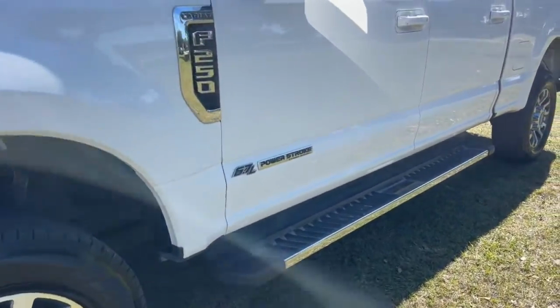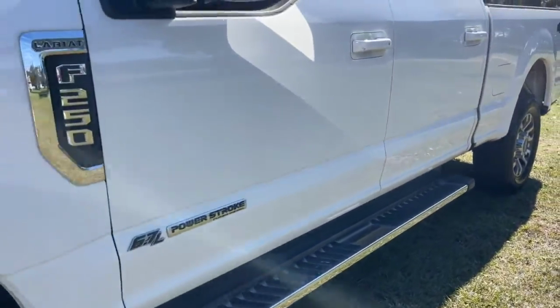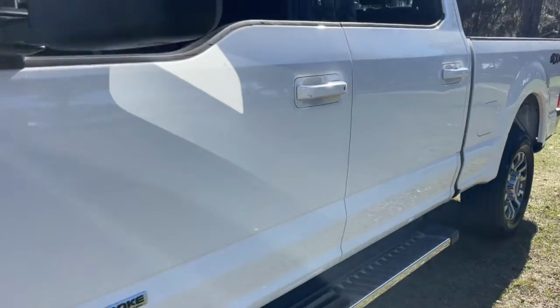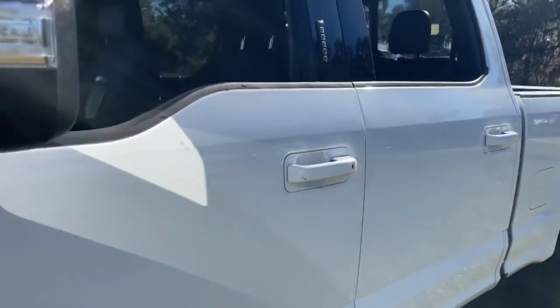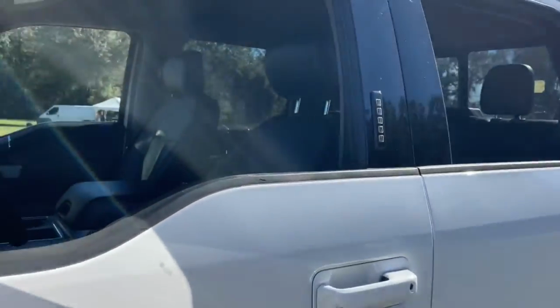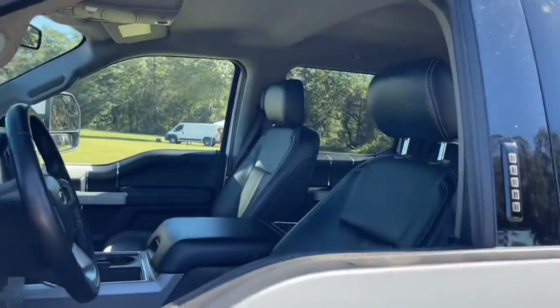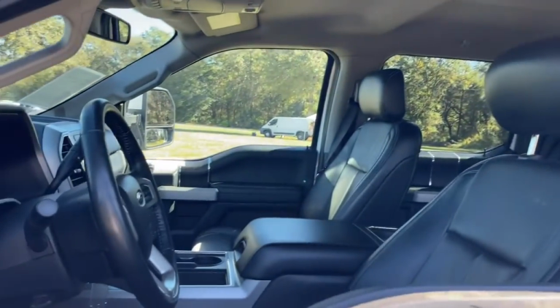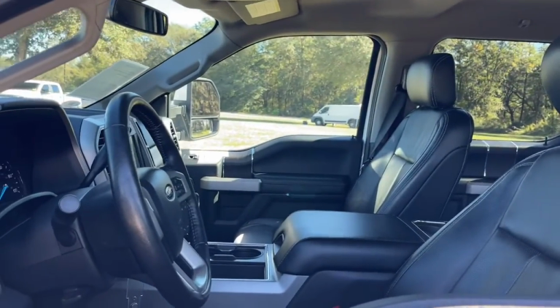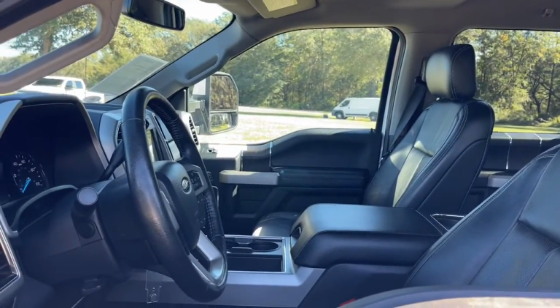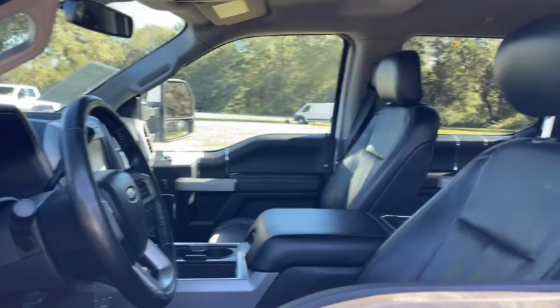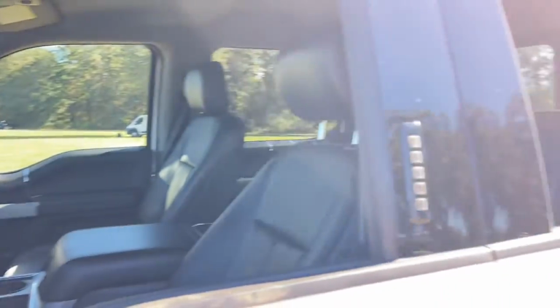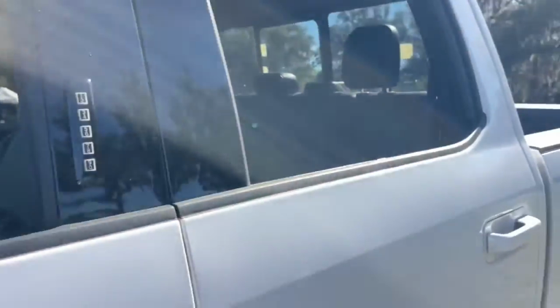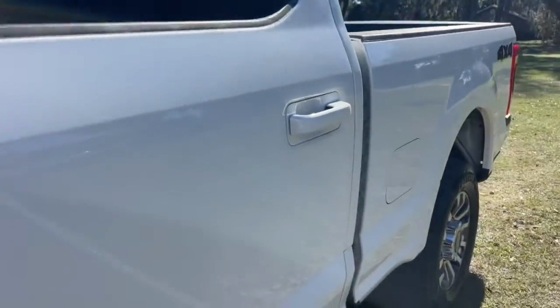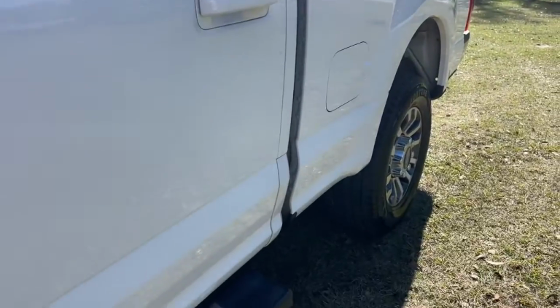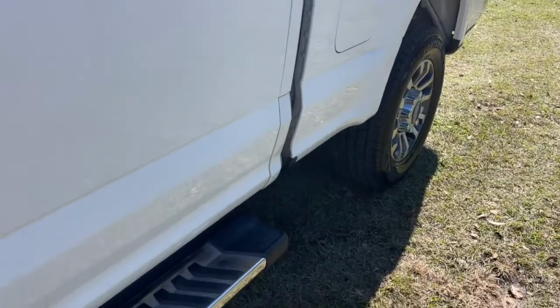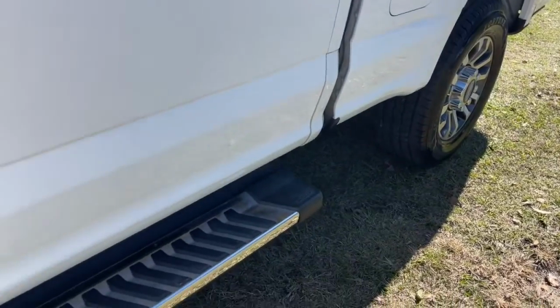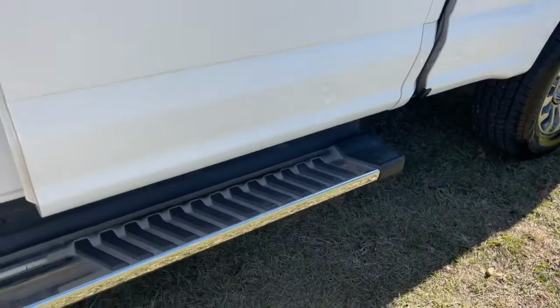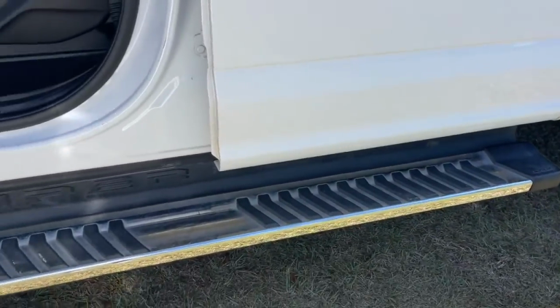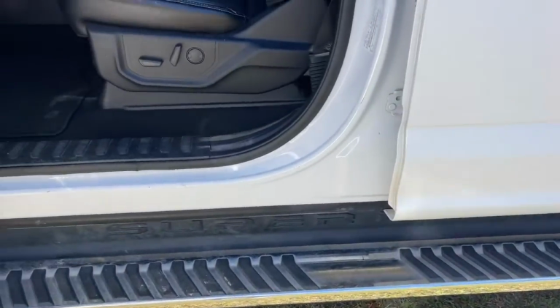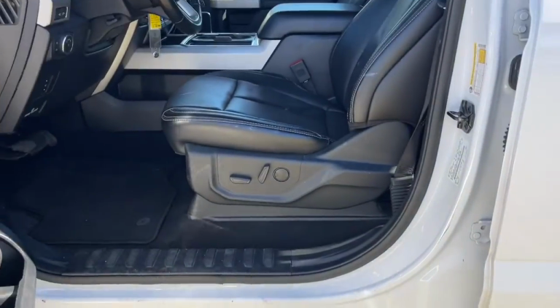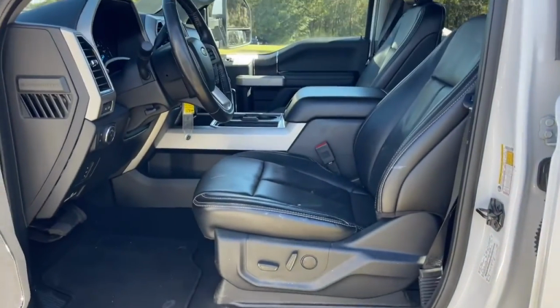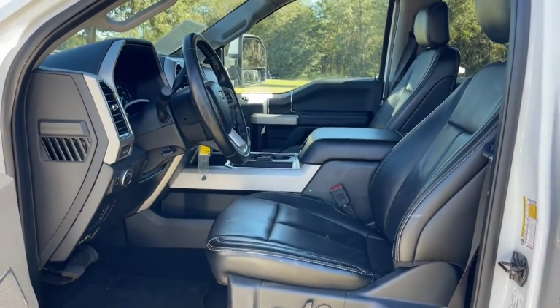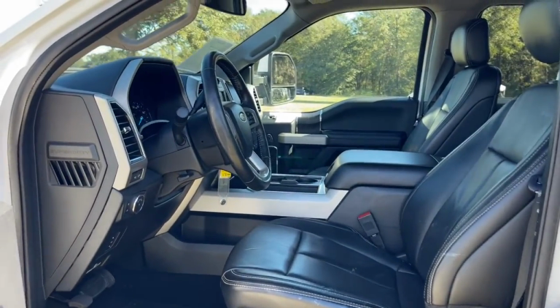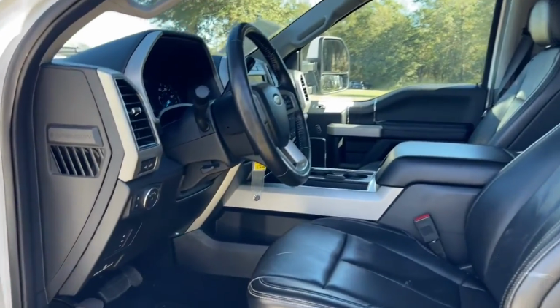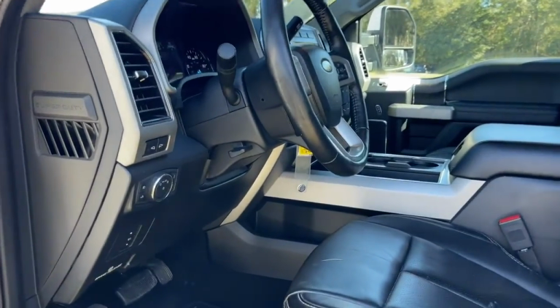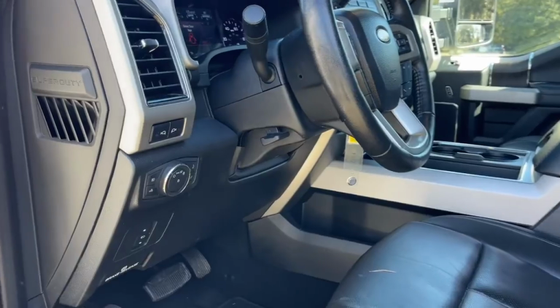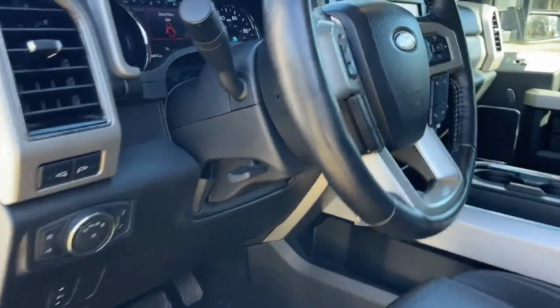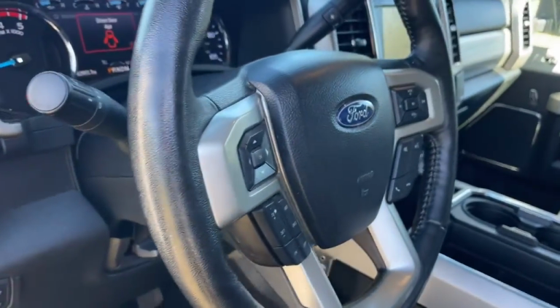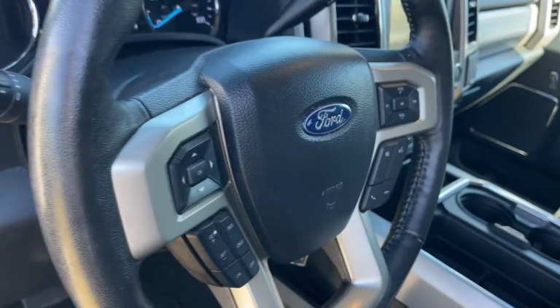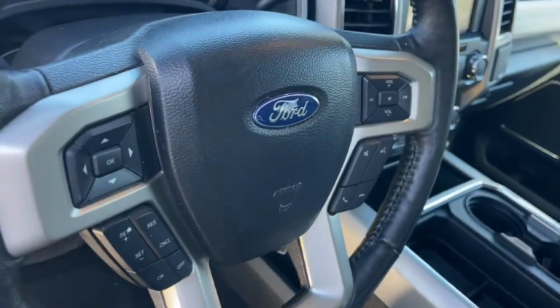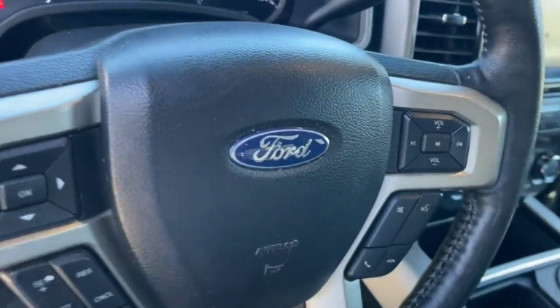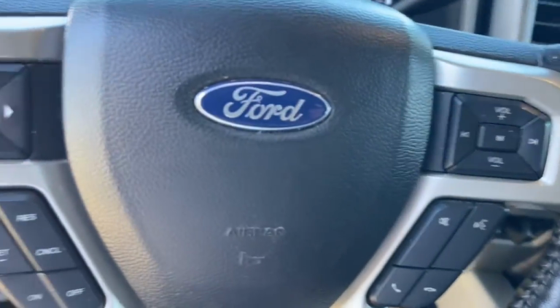Rigorously tested to withstand extreme conditions, this heavy-duty pickup is ready to plow, tow, and haul while providing you with a comfortable cab and the technology to make your life easier and safer. These are just some of the great options this vehicle comes with.